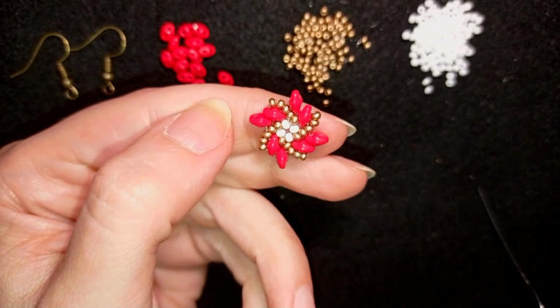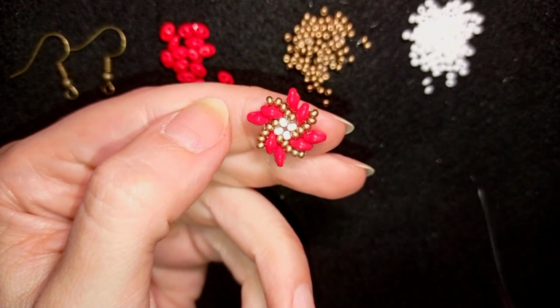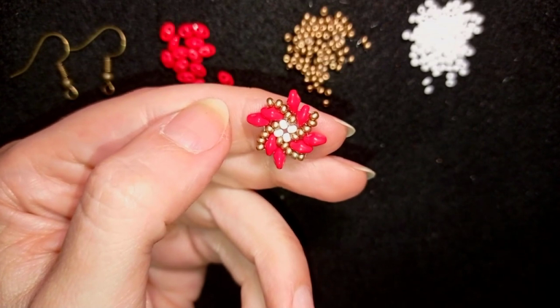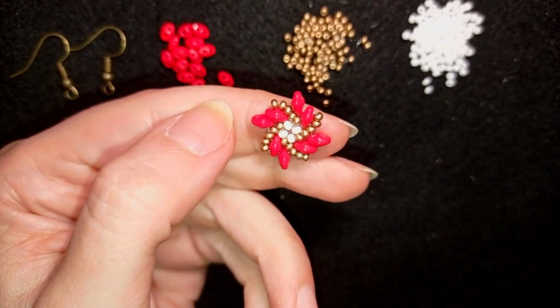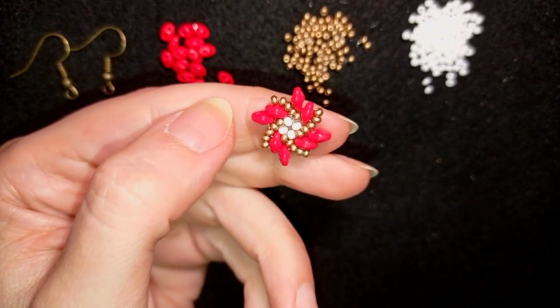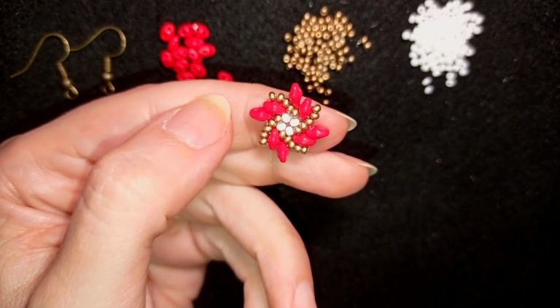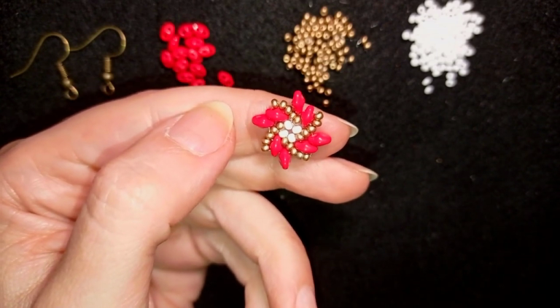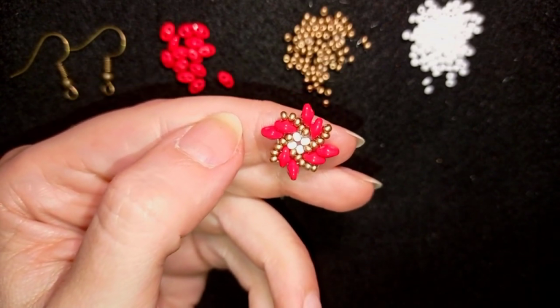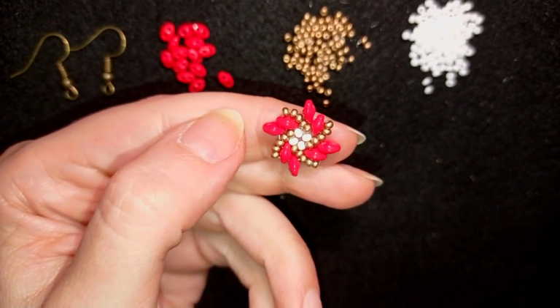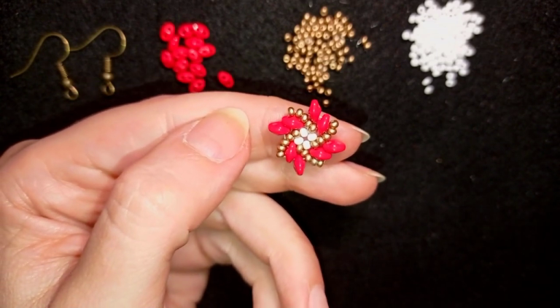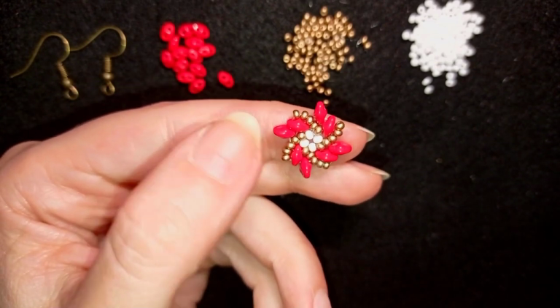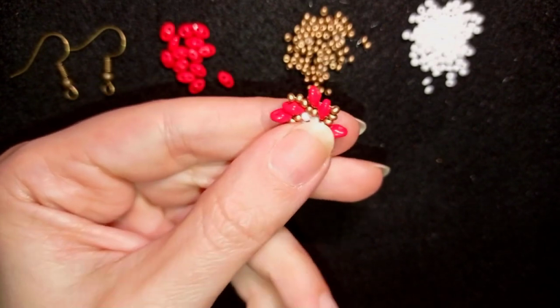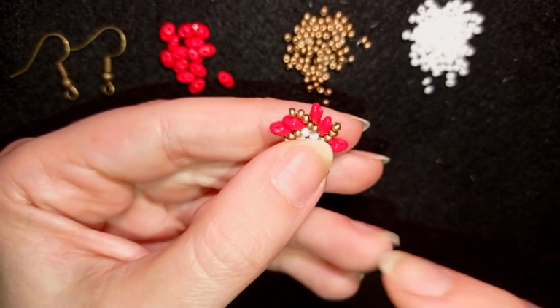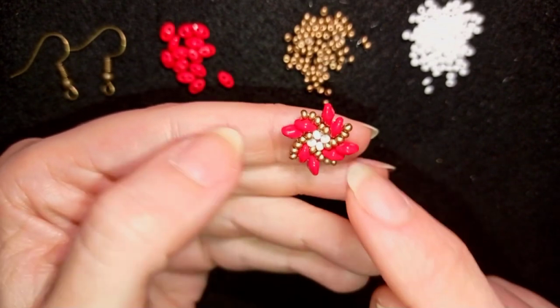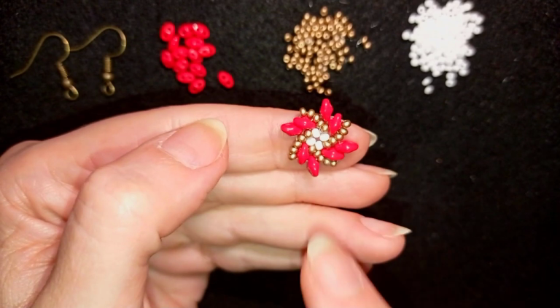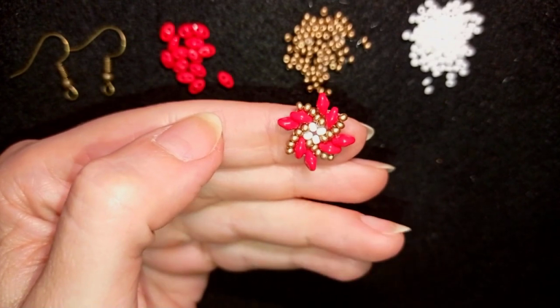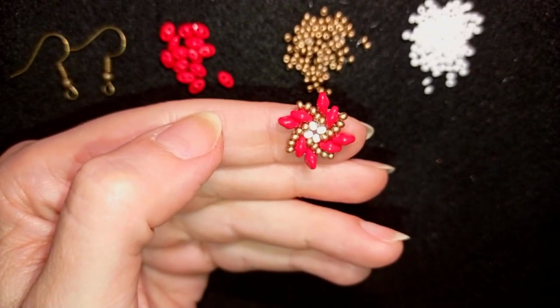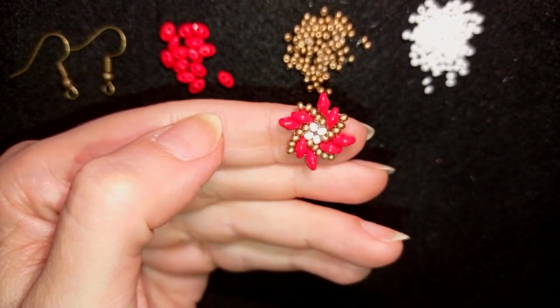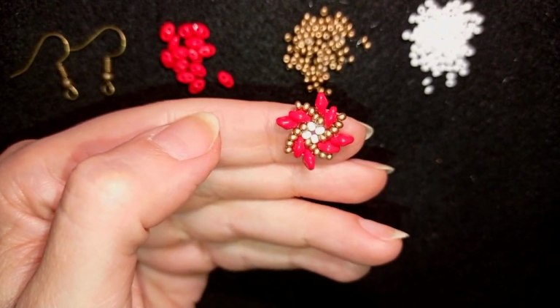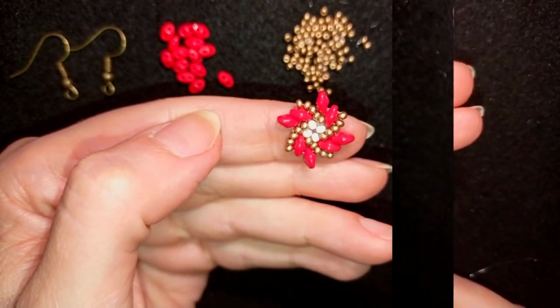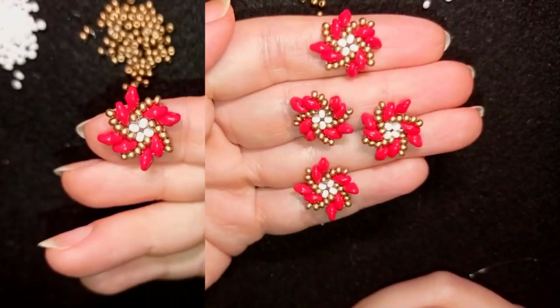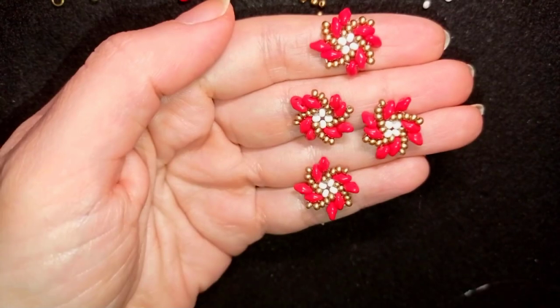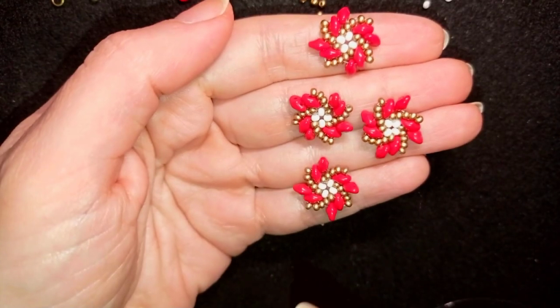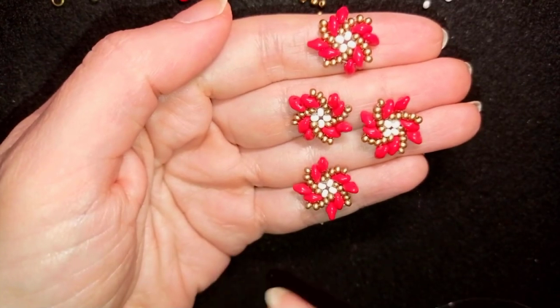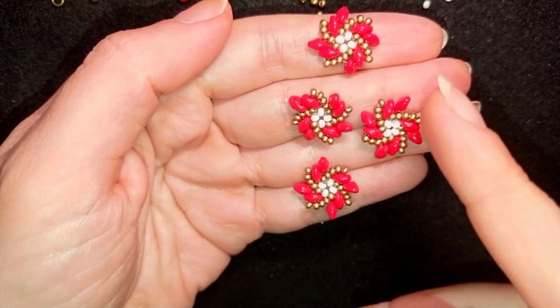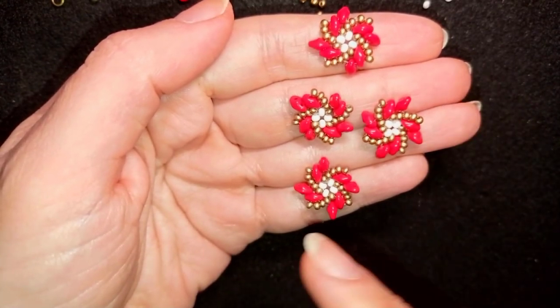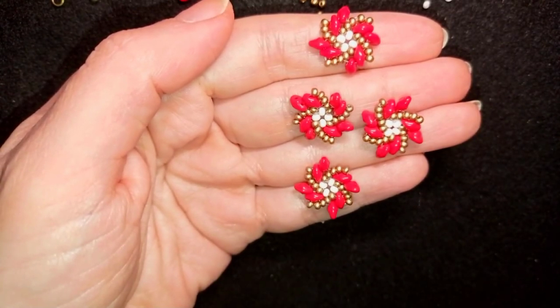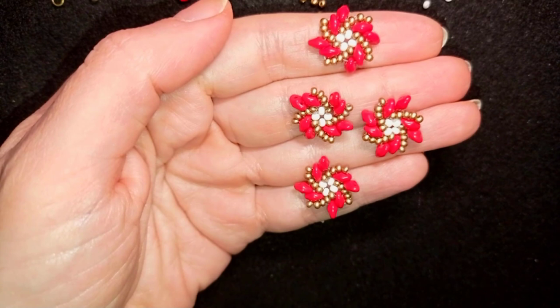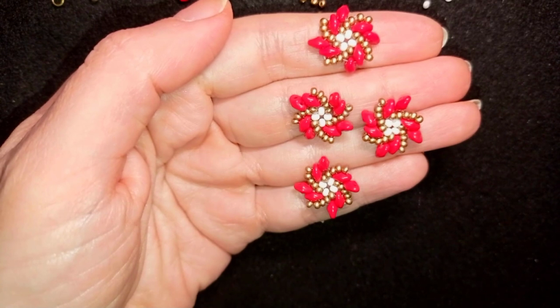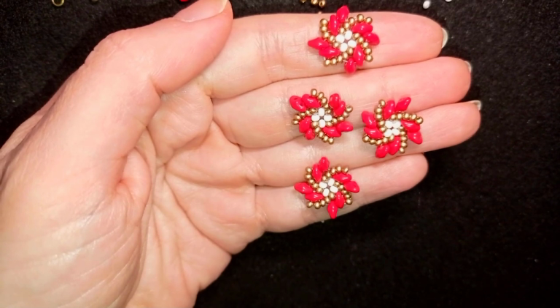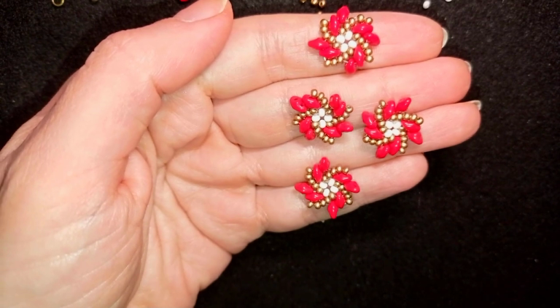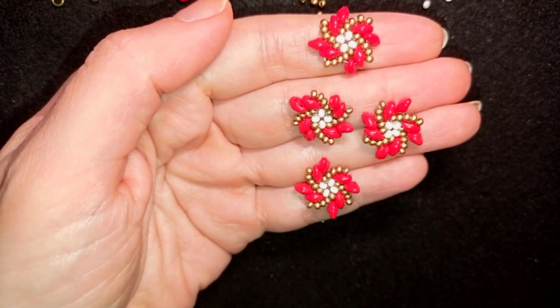Now I'm going to repeat this process three more times. If you forgot how I'm doing it, rewind the video. After repeating those steps three more times, I have these beautiful four elements and now I'm going to connect them together.